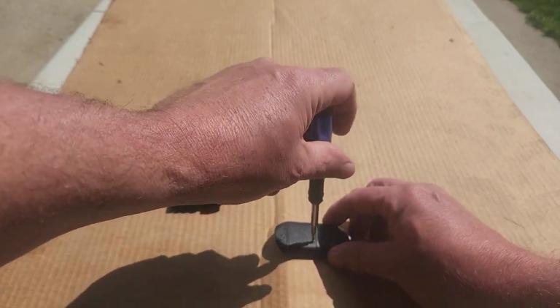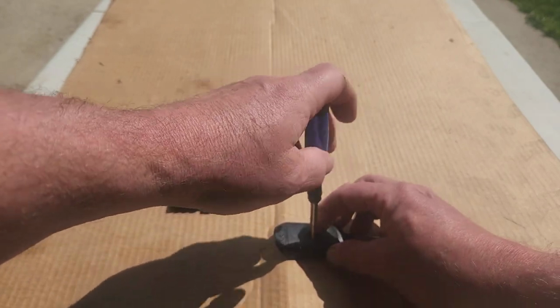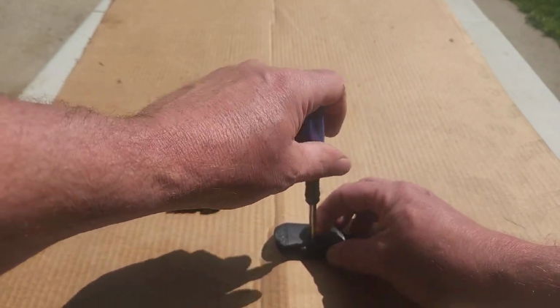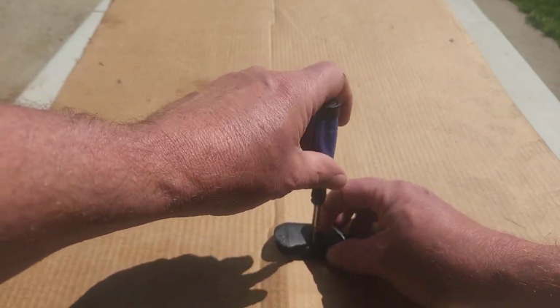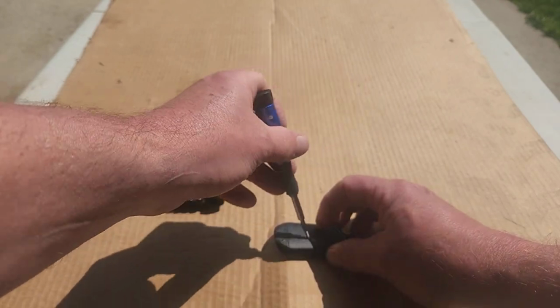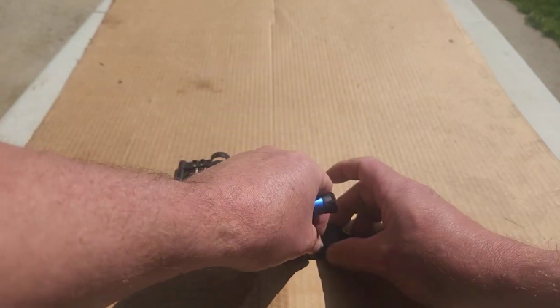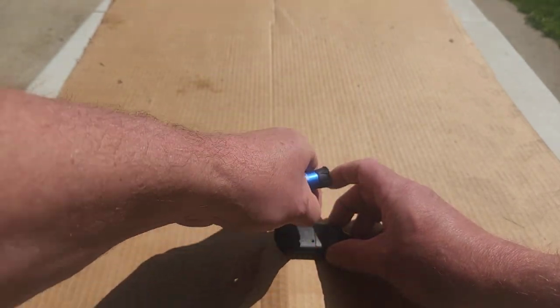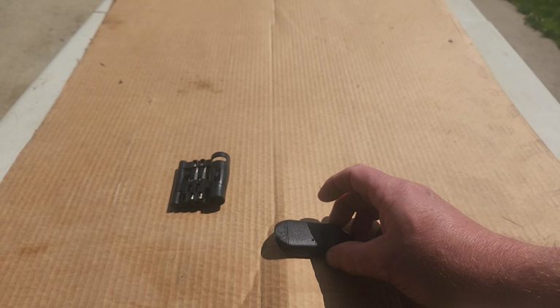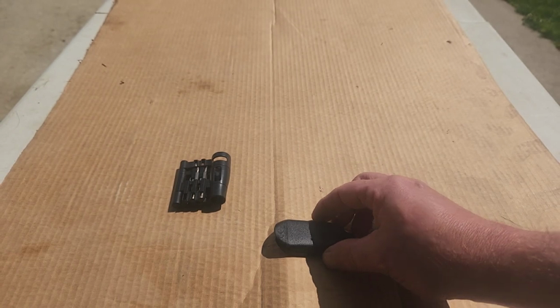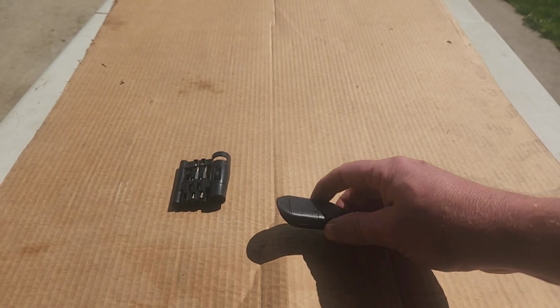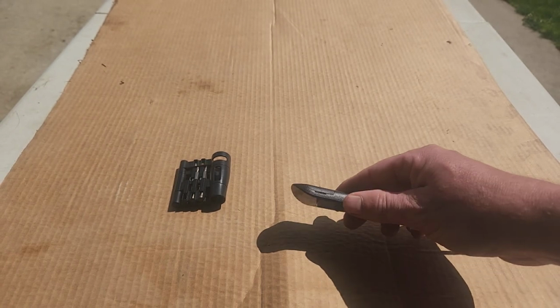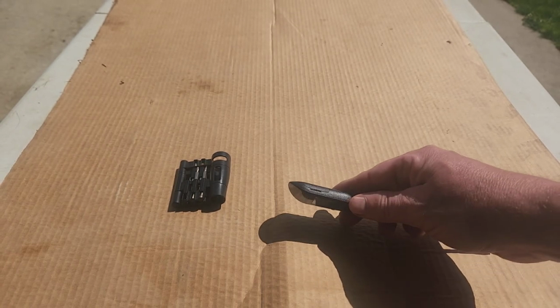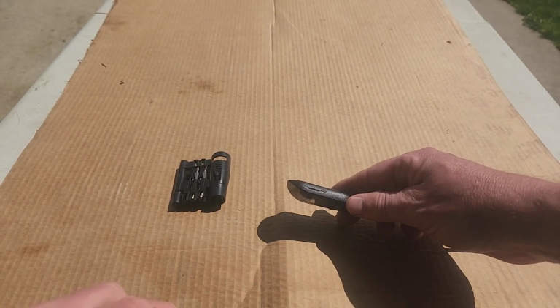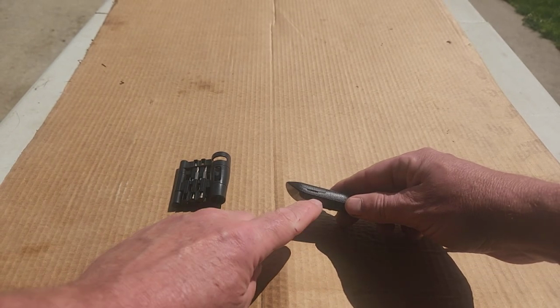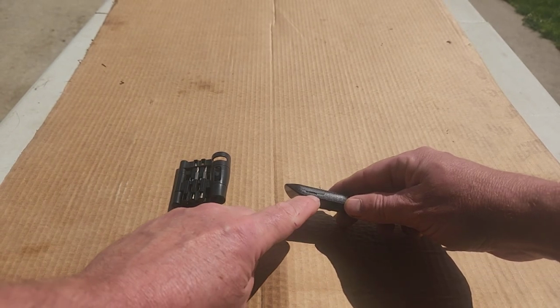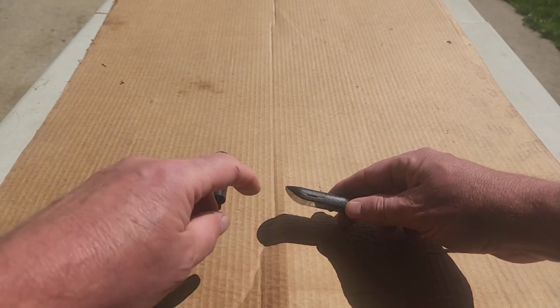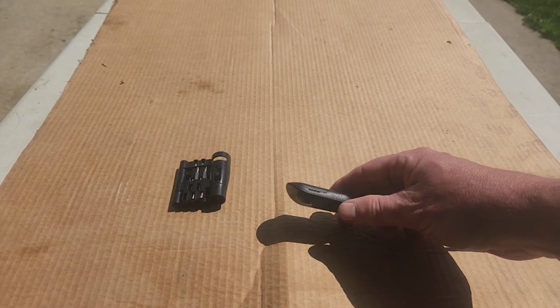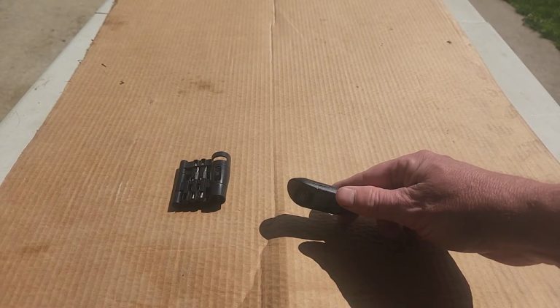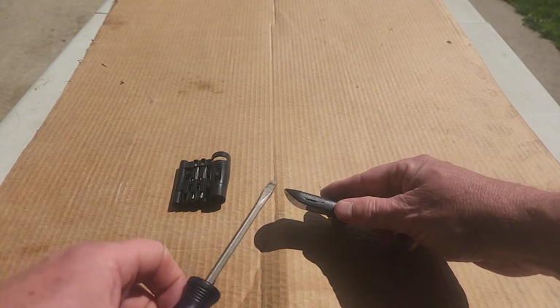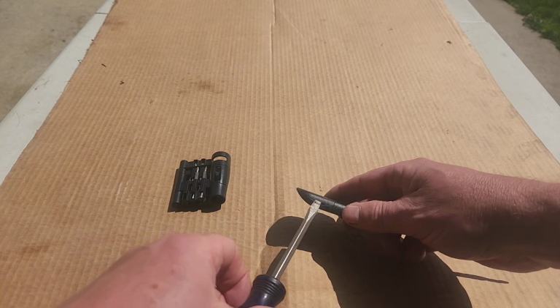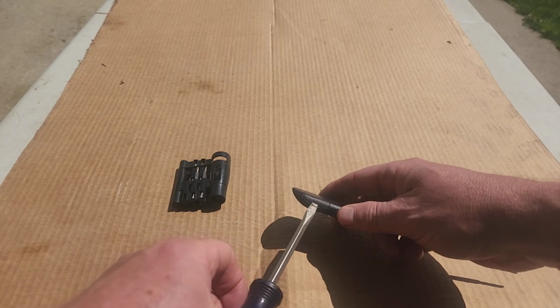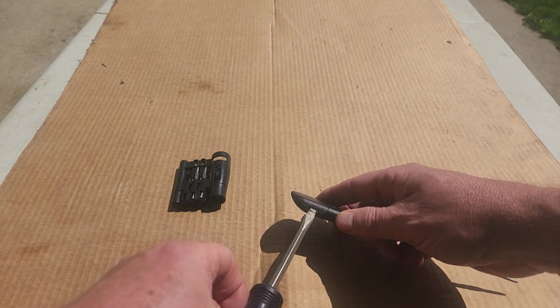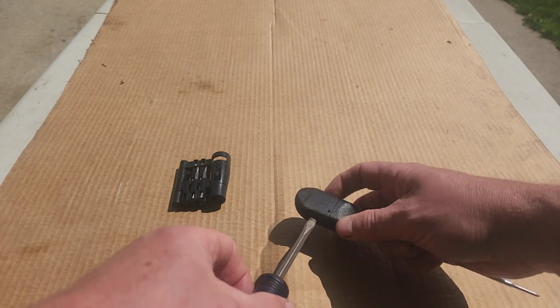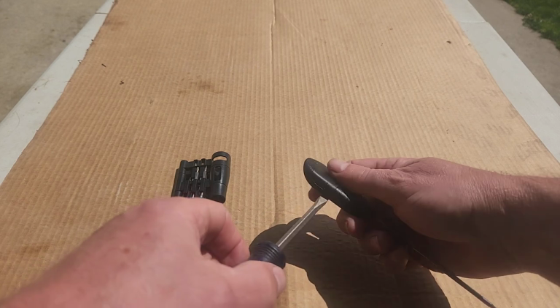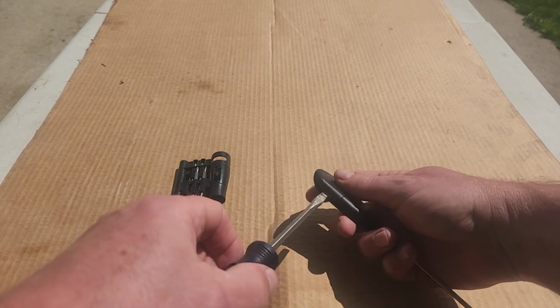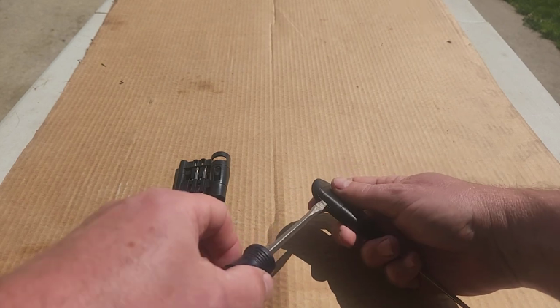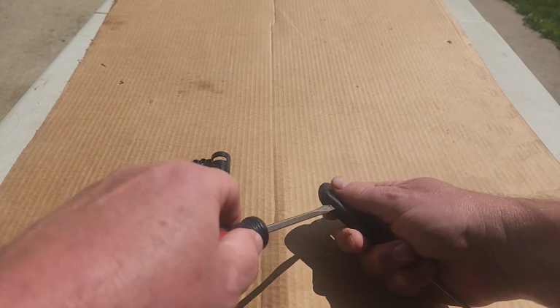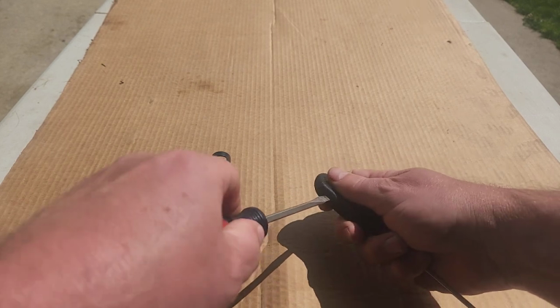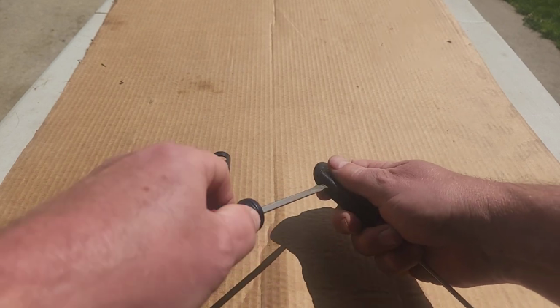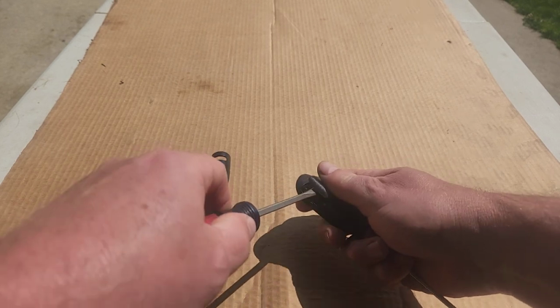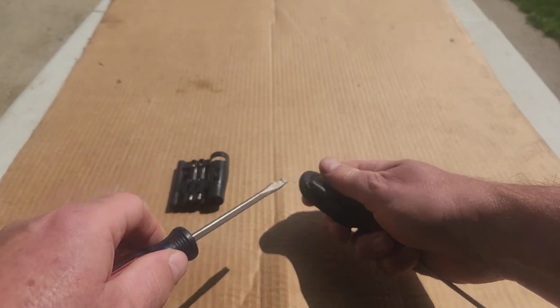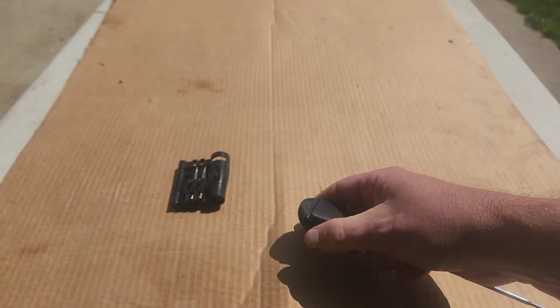I'm going to remove the Phillips head screw, and then there's a prying point here that keeps the cover in place. You need a flathead screwdriver to pop that off.